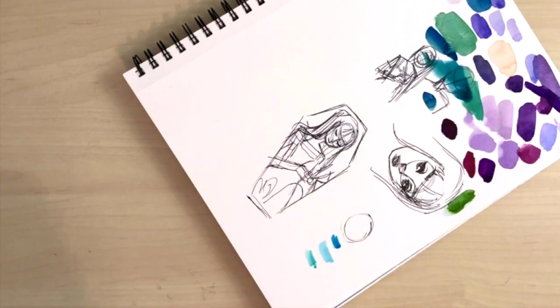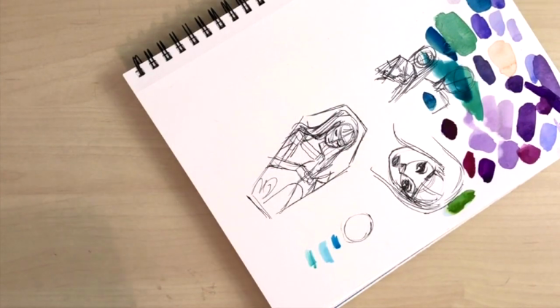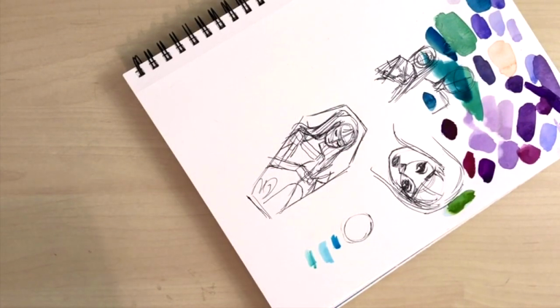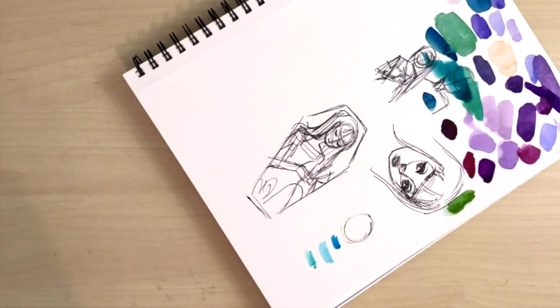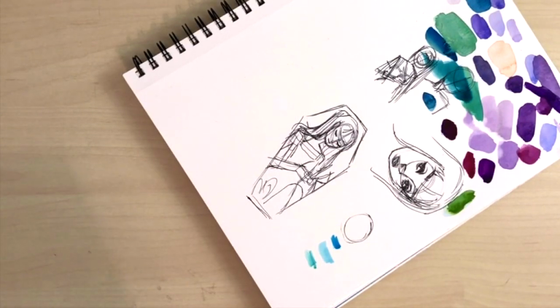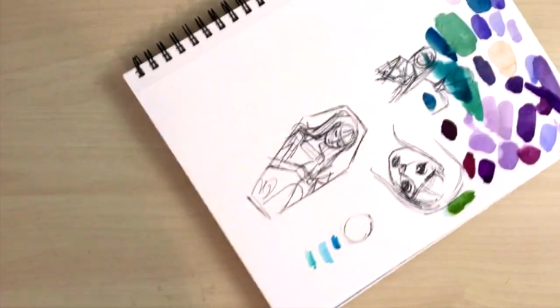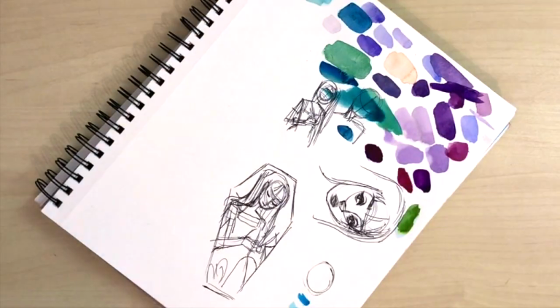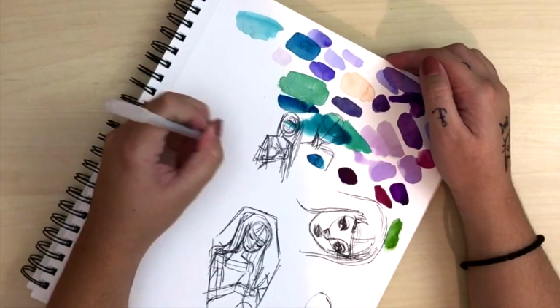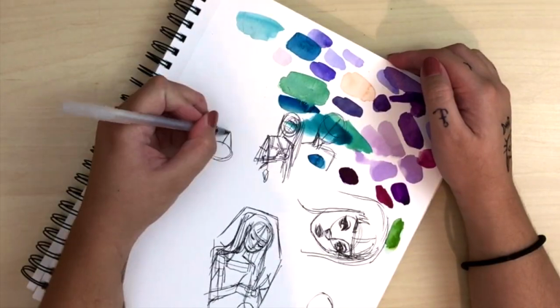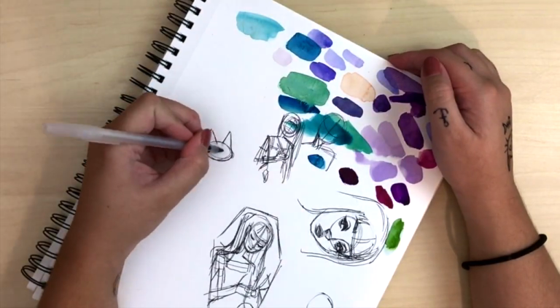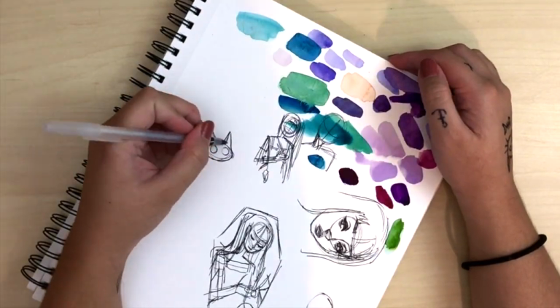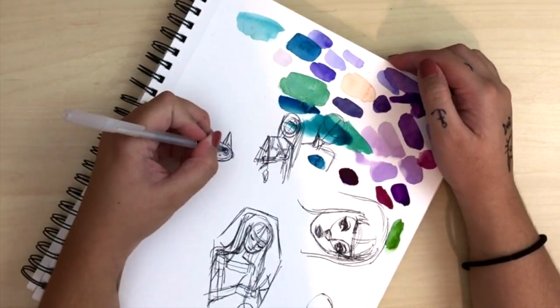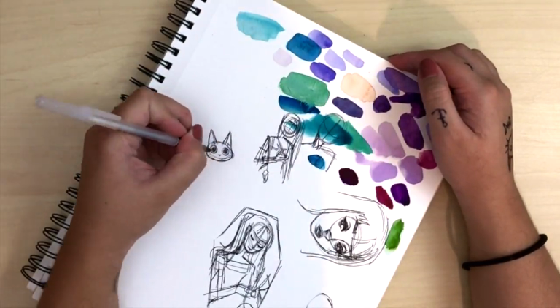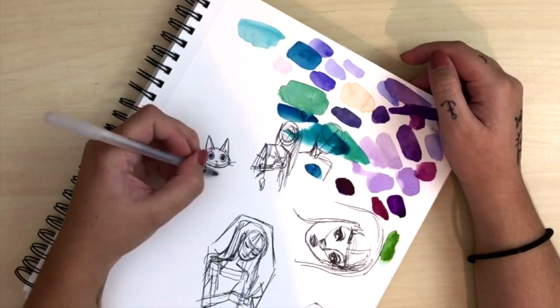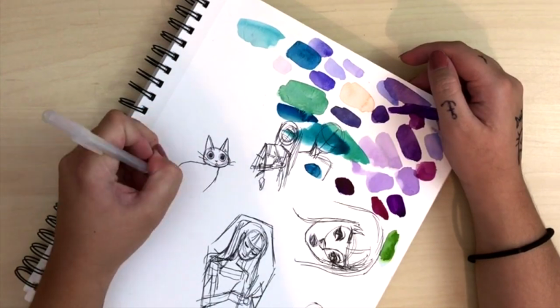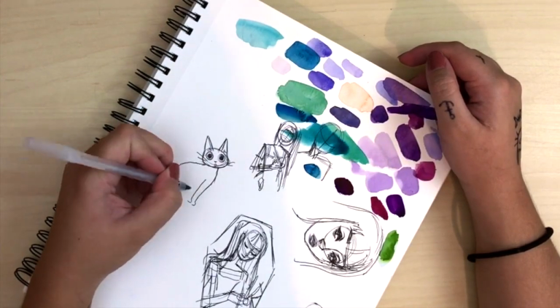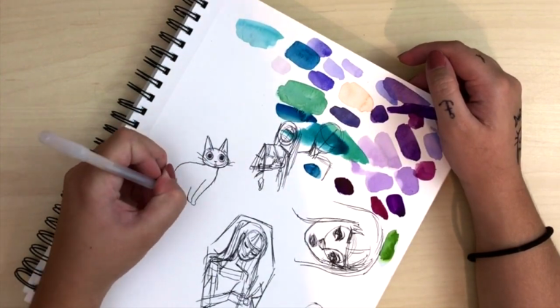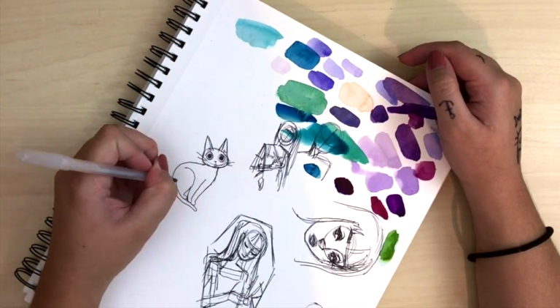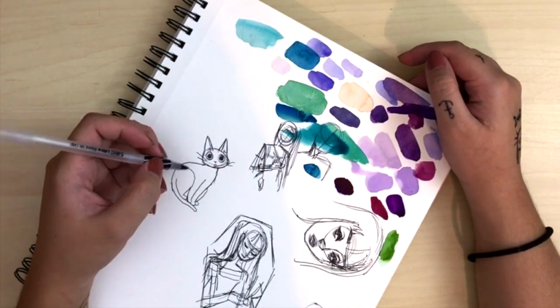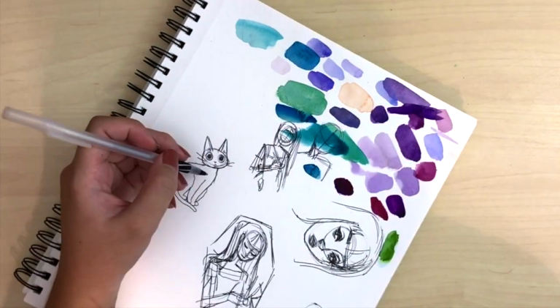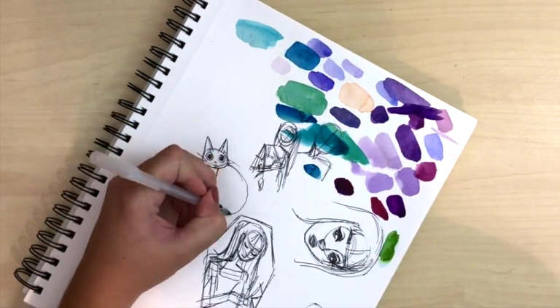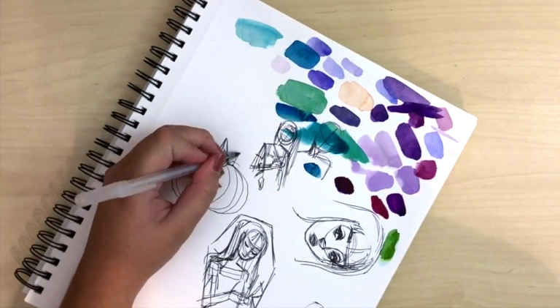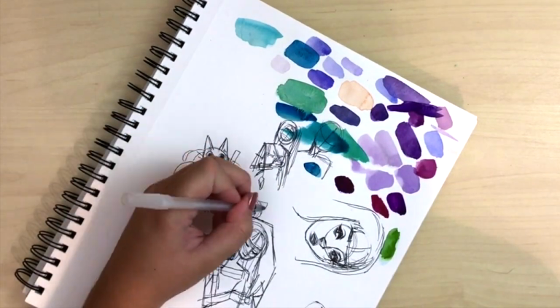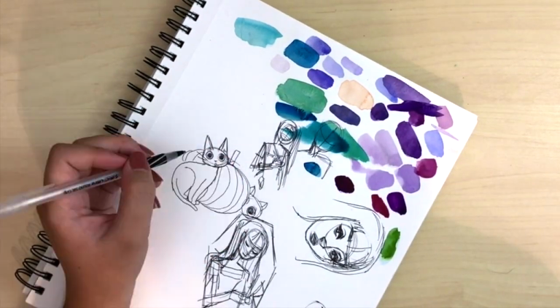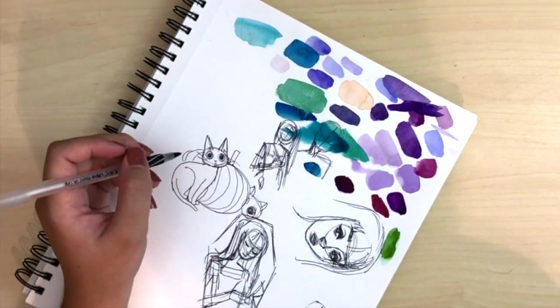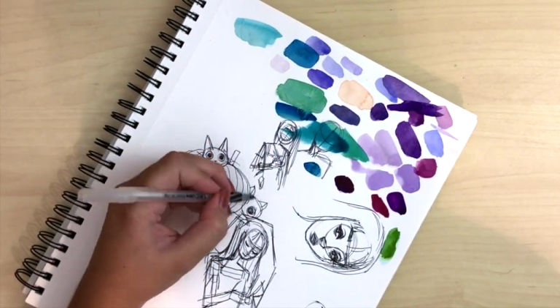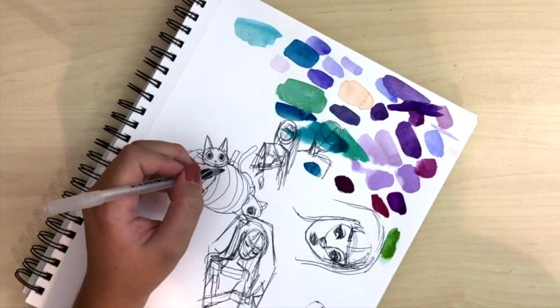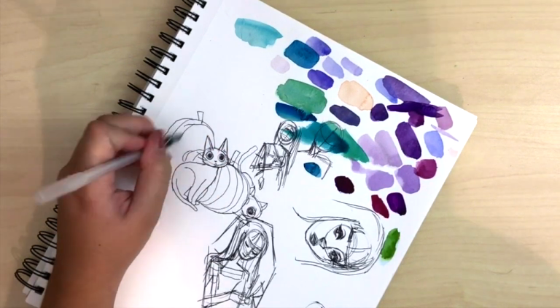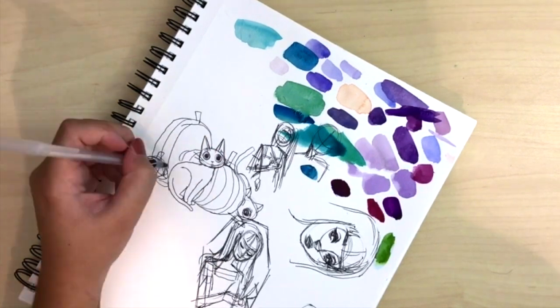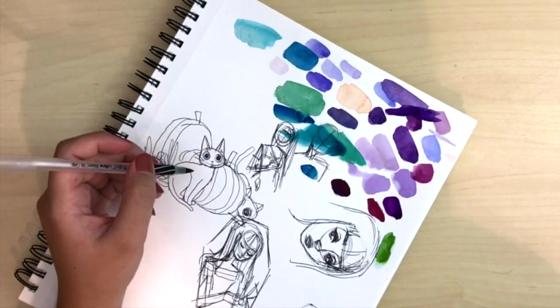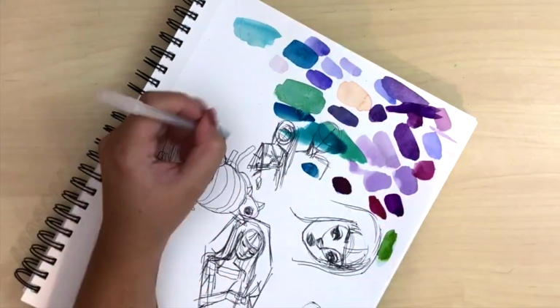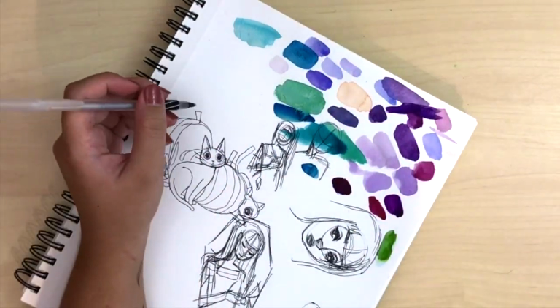Hey YouTube! Welcome to Inktober Day 25. Today I wanted to do a couple of mini pieces to help me catch up with all the days I've missed.